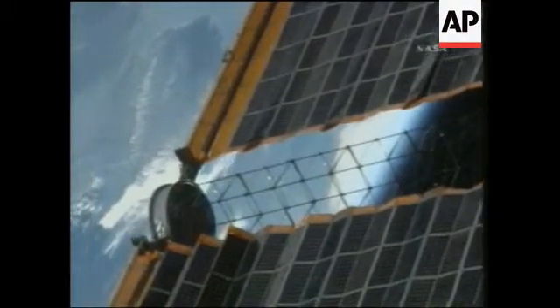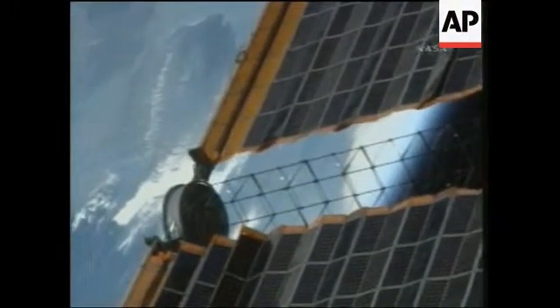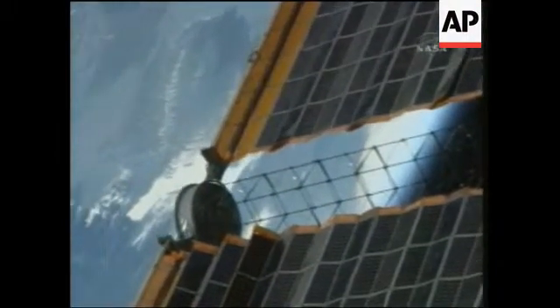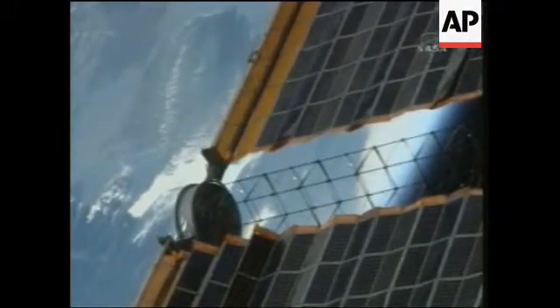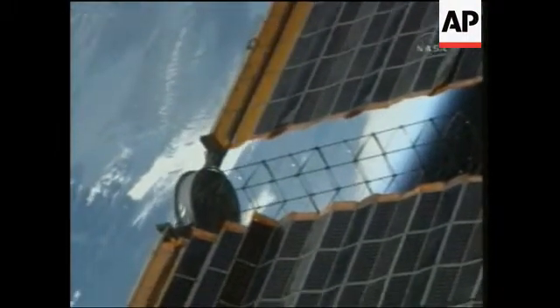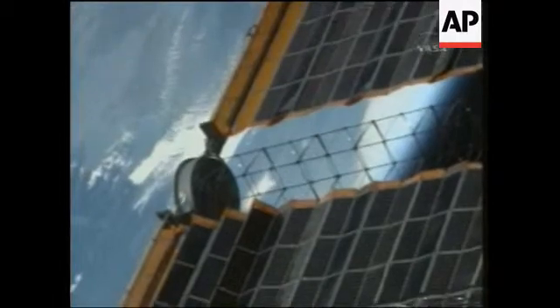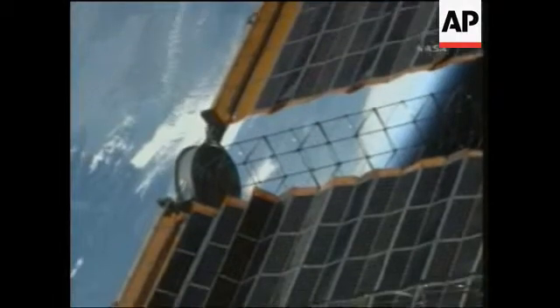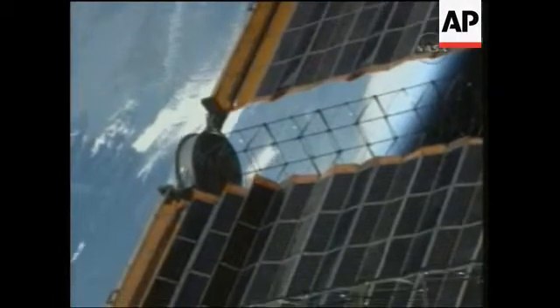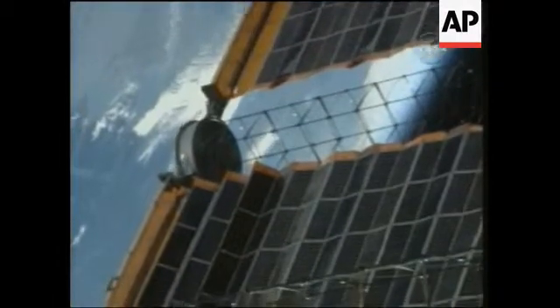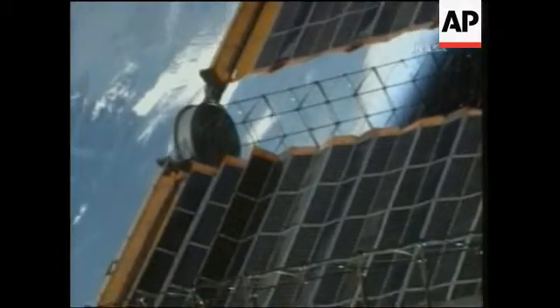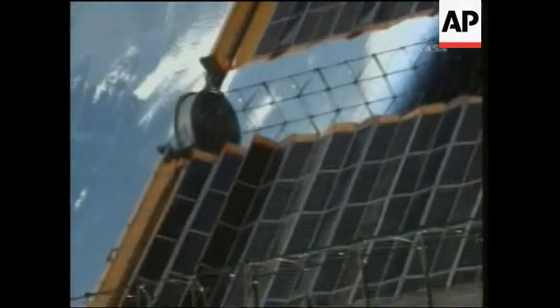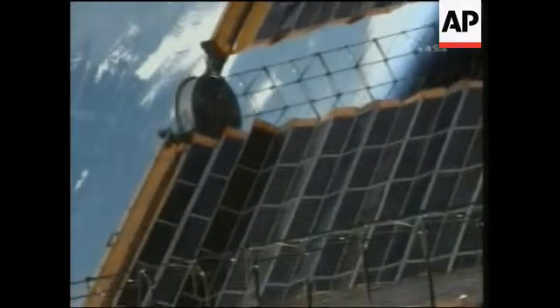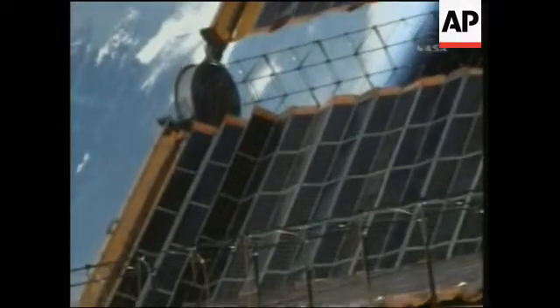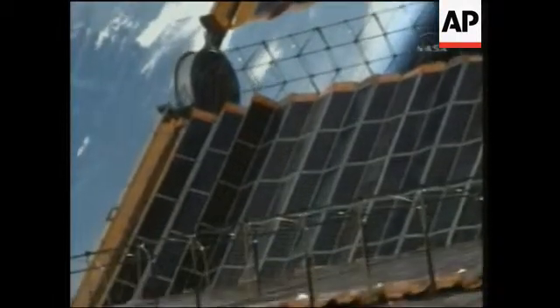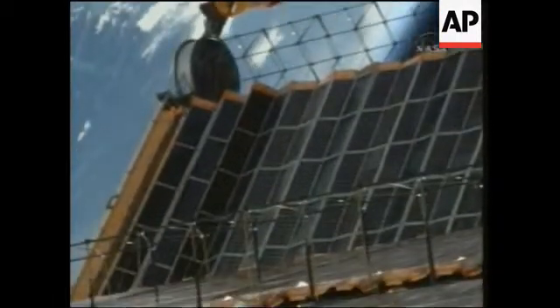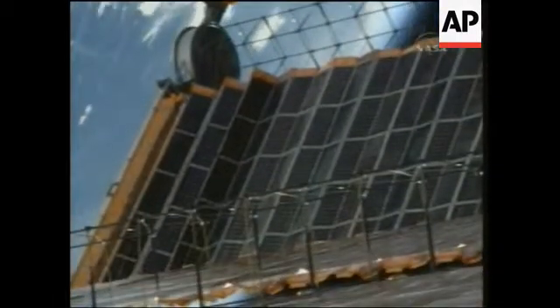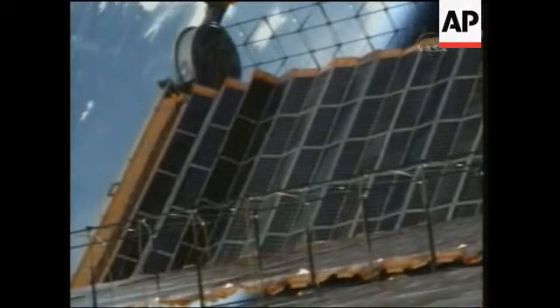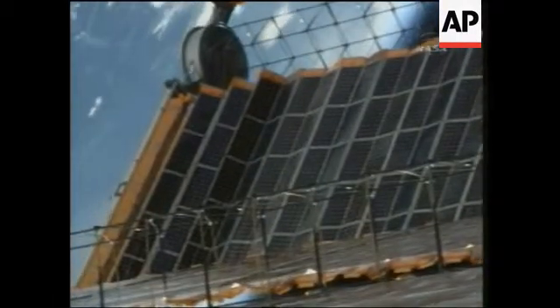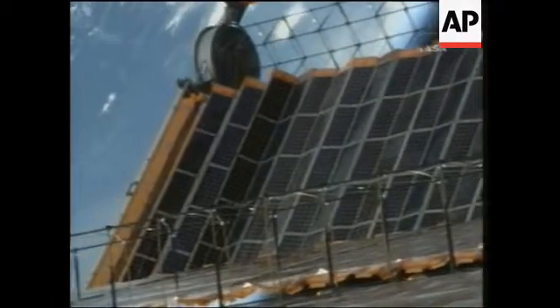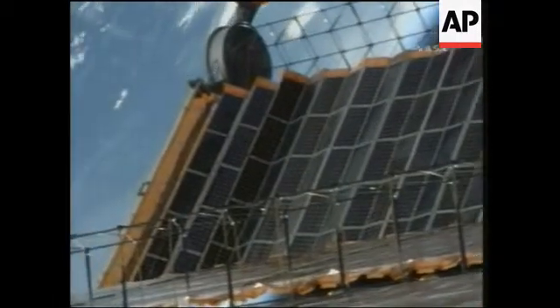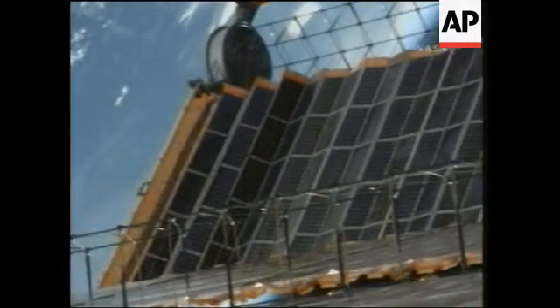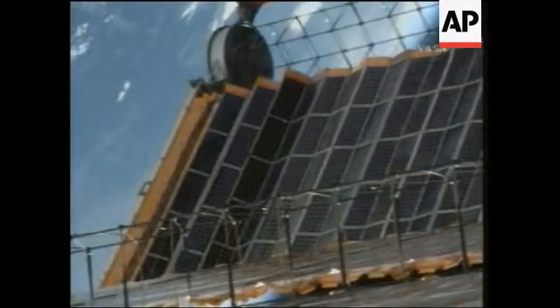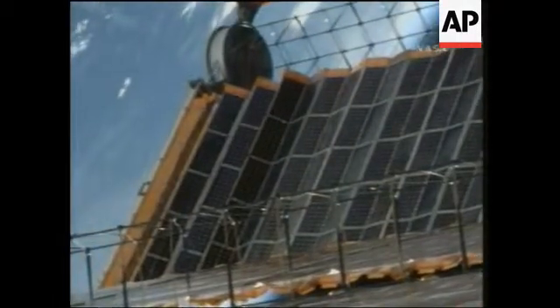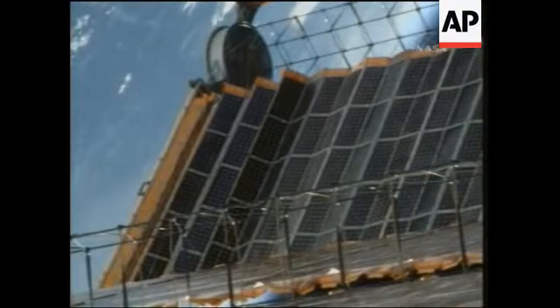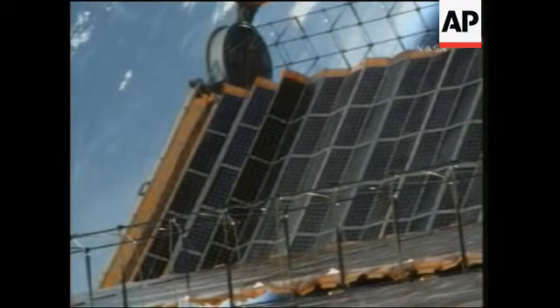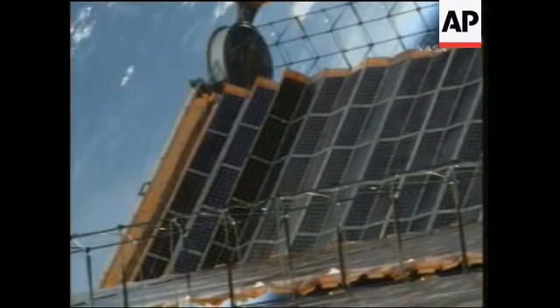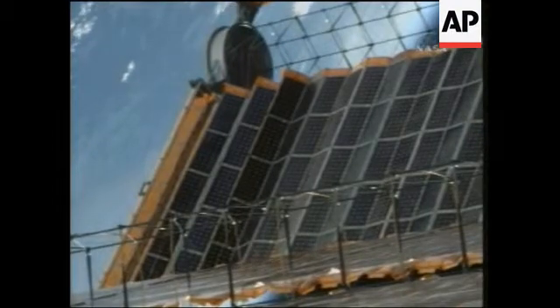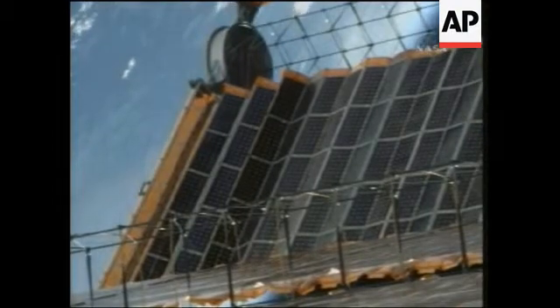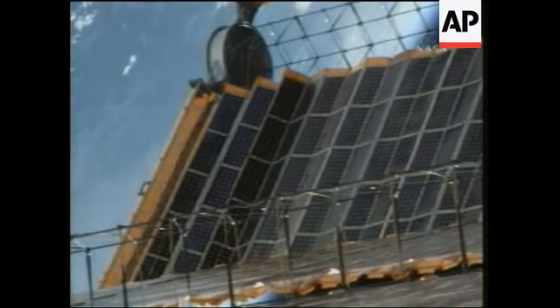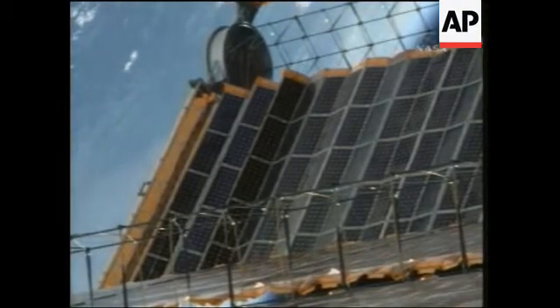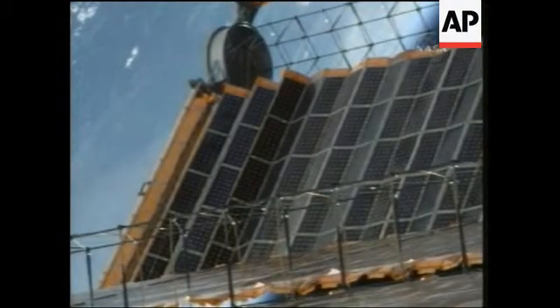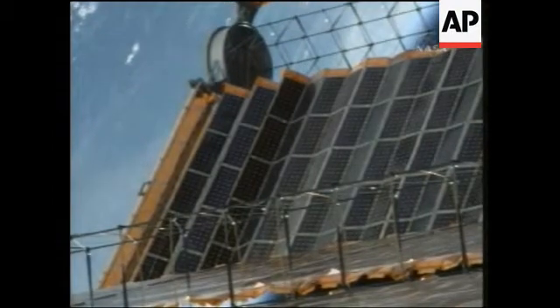A good panning view from the cameras mounted on the exterior of the complex, panning around to get good visuals of all of the surfaces.